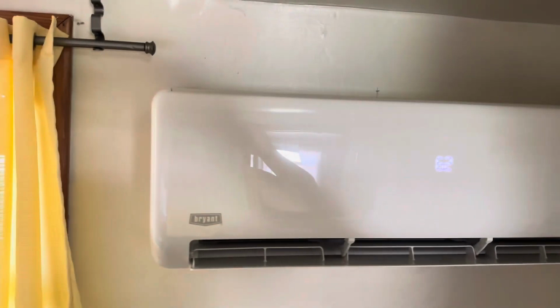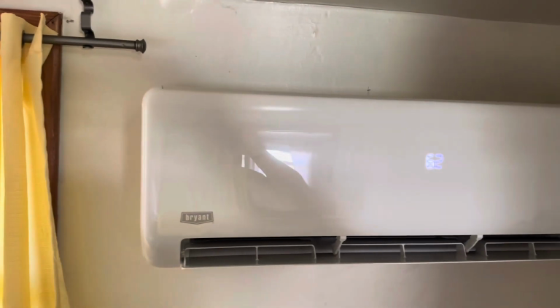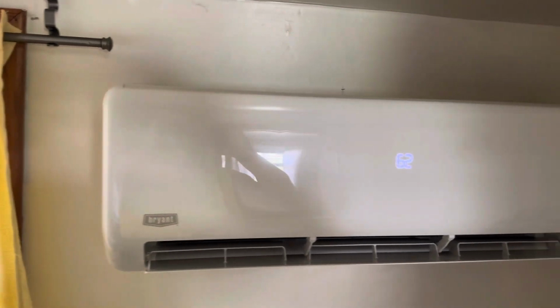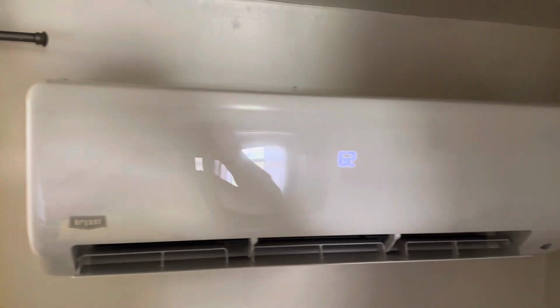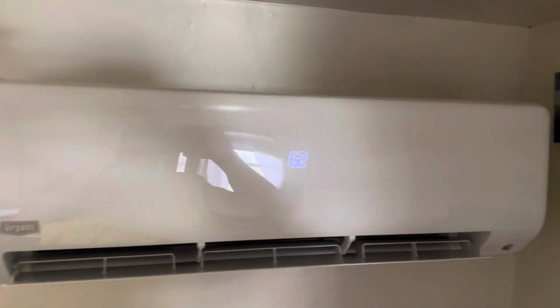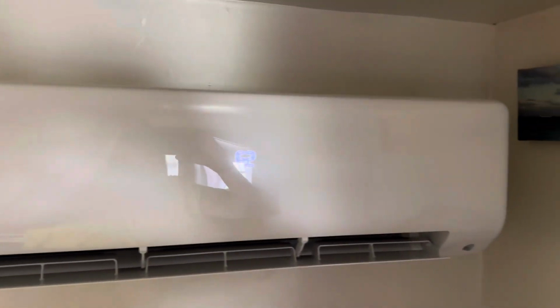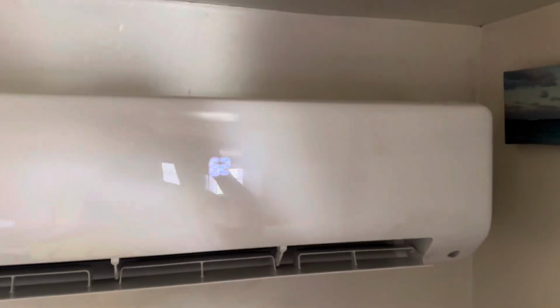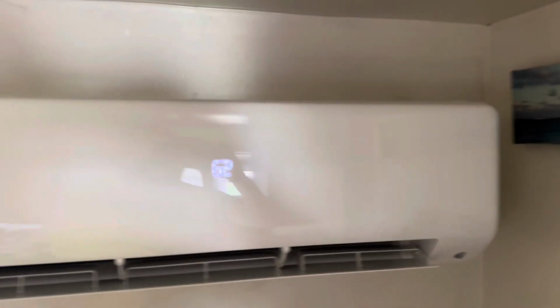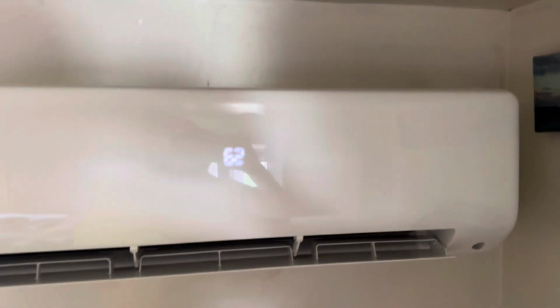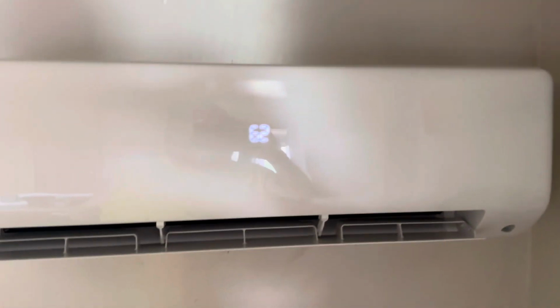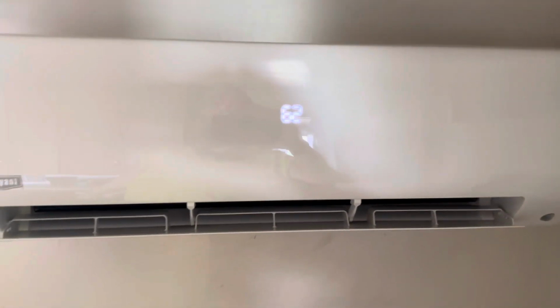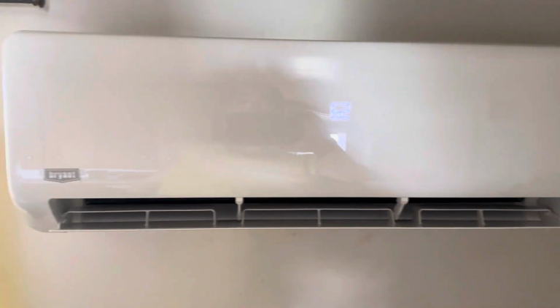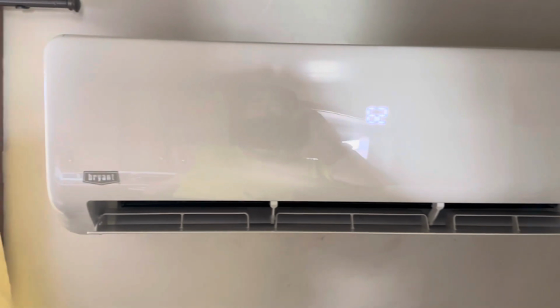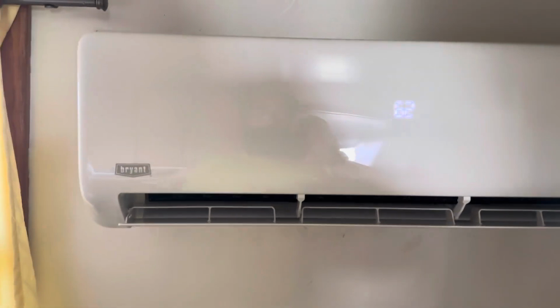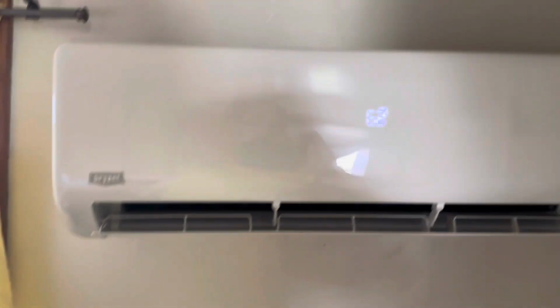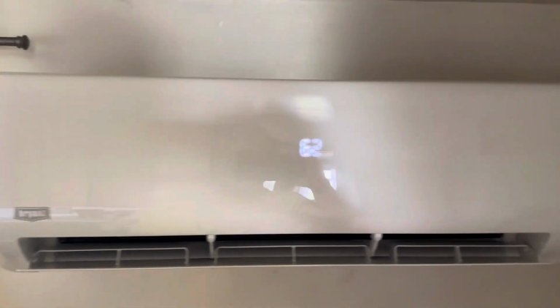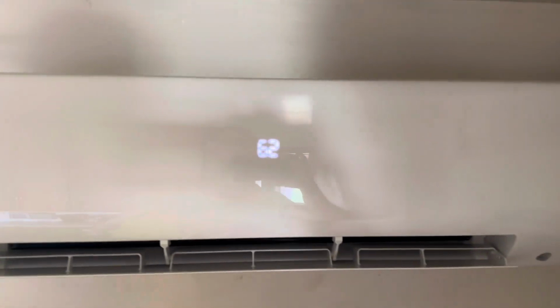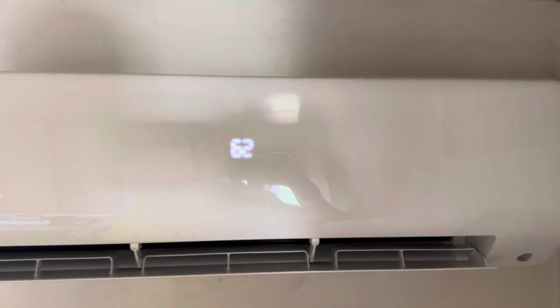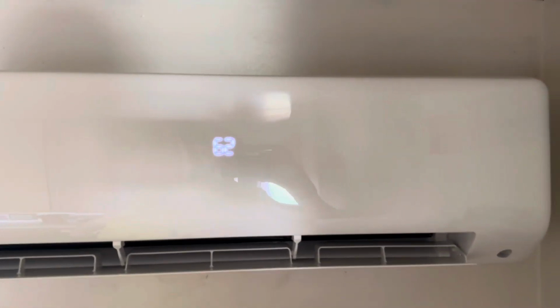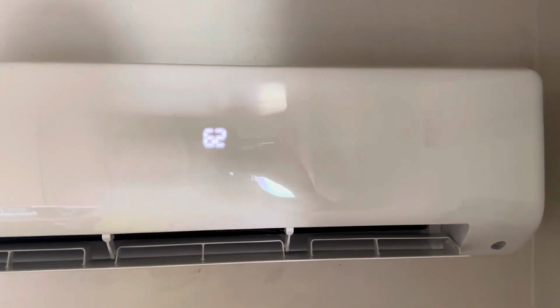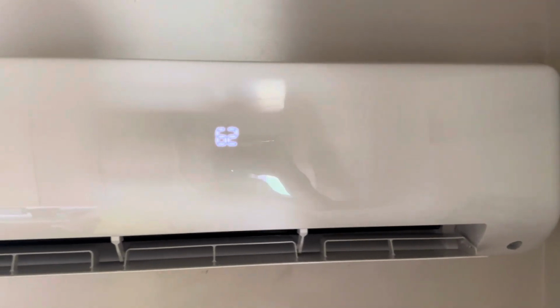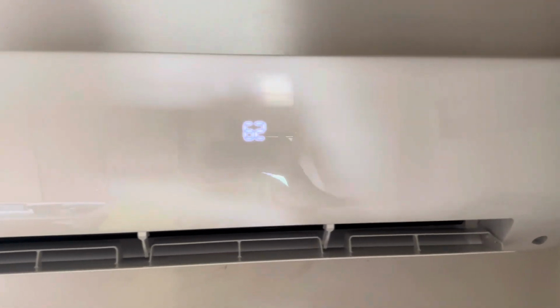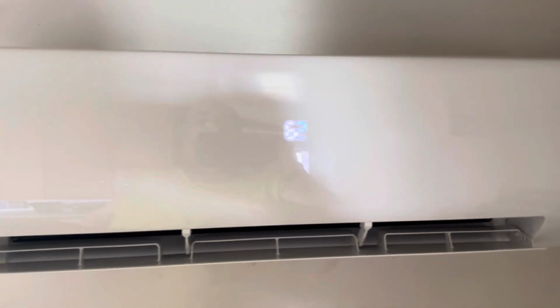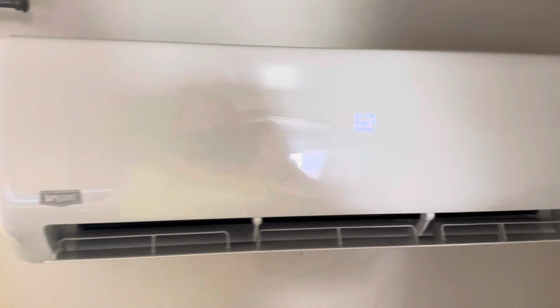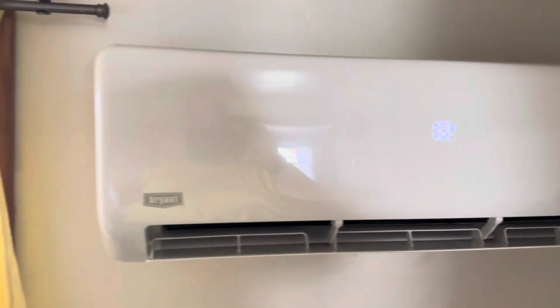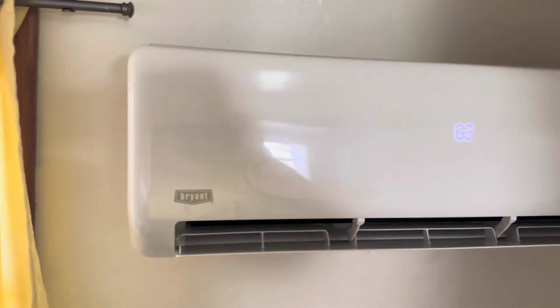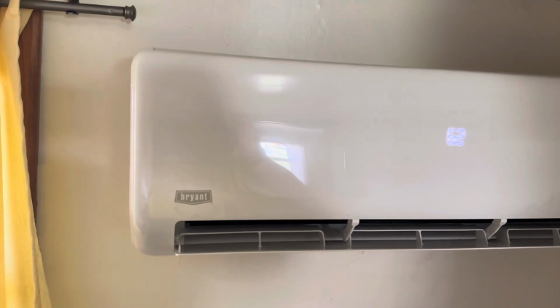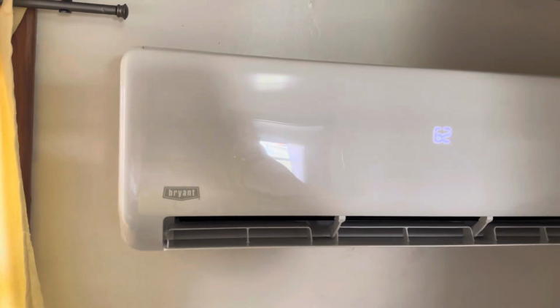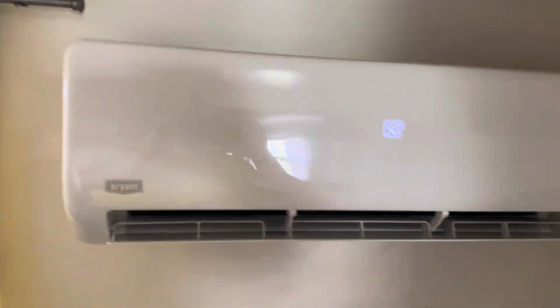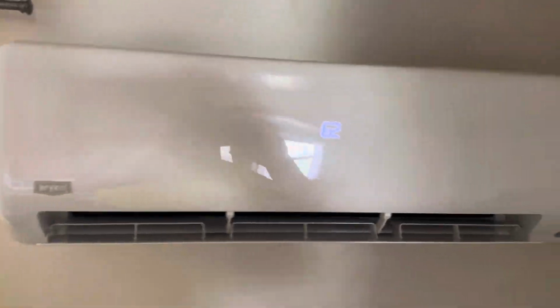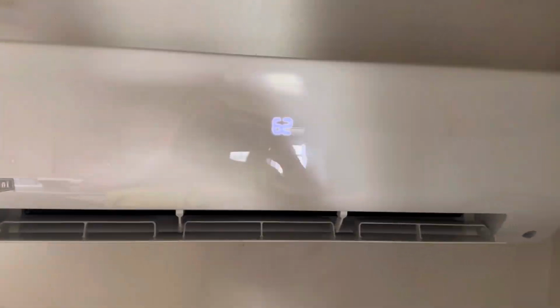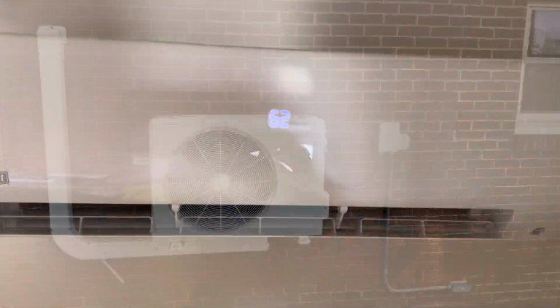Here's our Bryant mini split. We have two outdoor units with one head per unit. I'm just going to get some pictures of the outside here in a minute. It's off a wind deal, I don't know if you've ever heard it or not. There's the indoor unit that they're running.